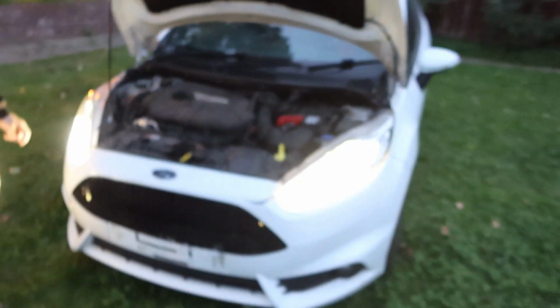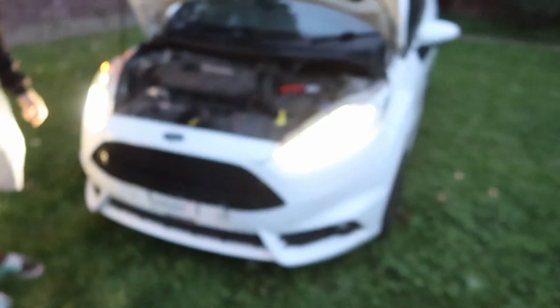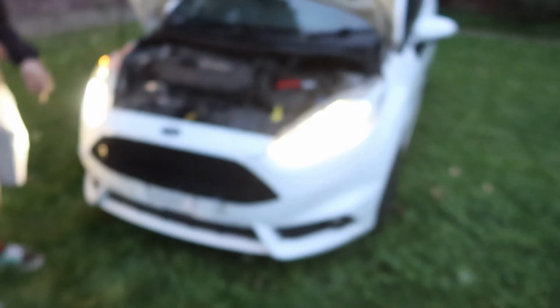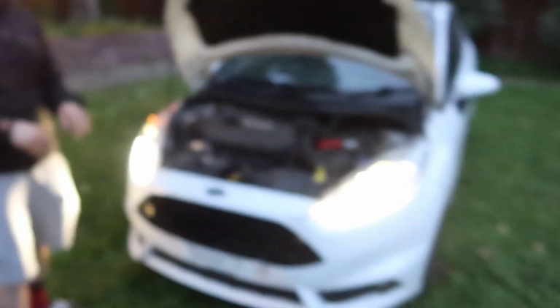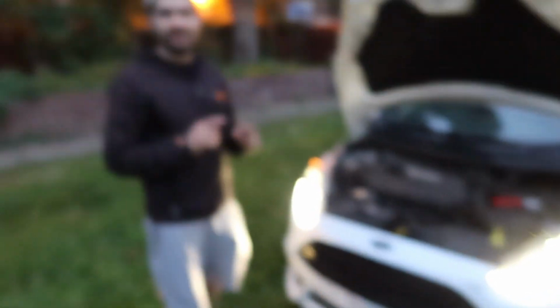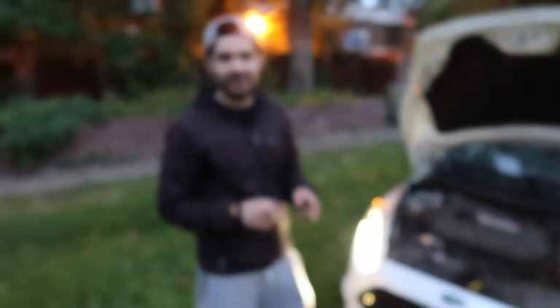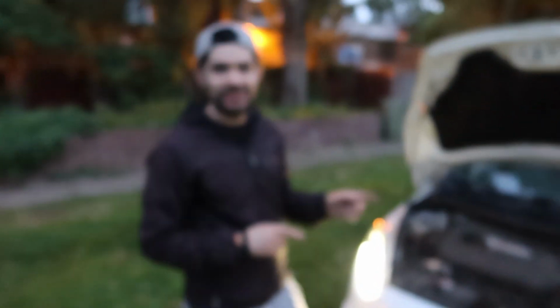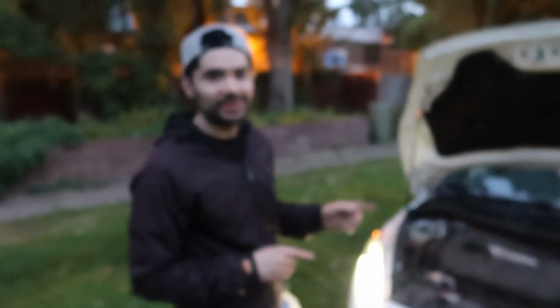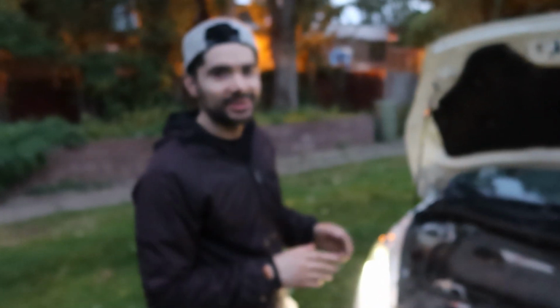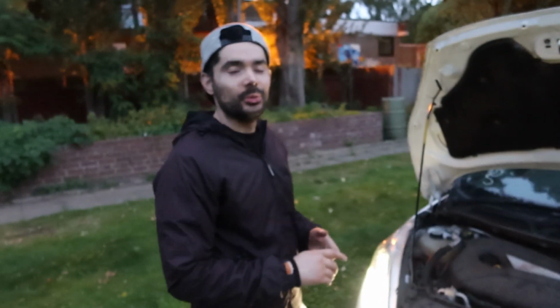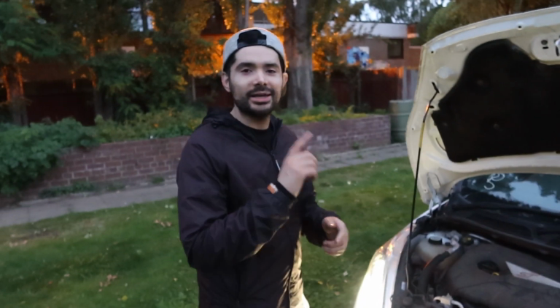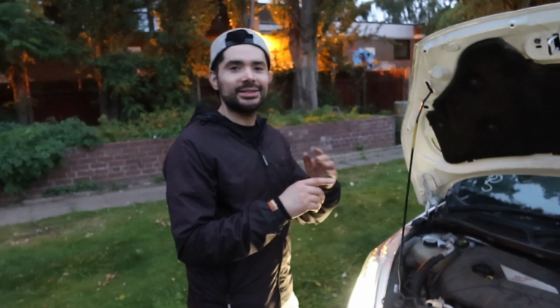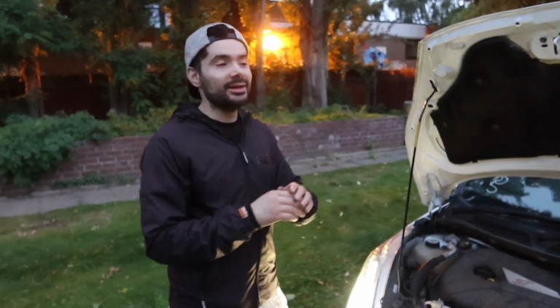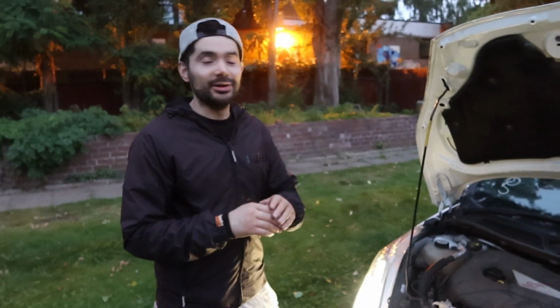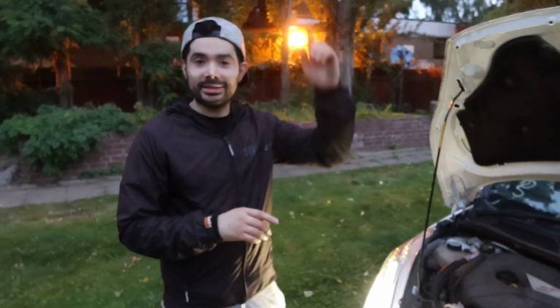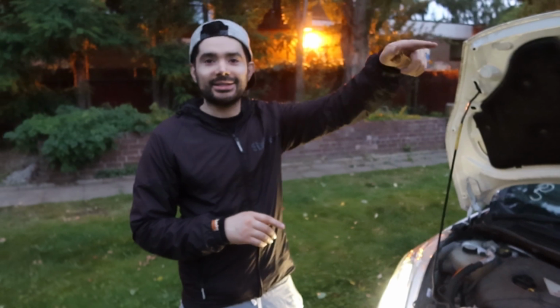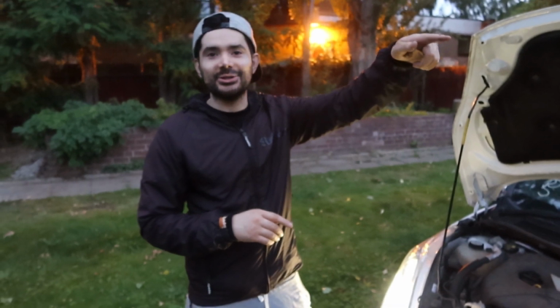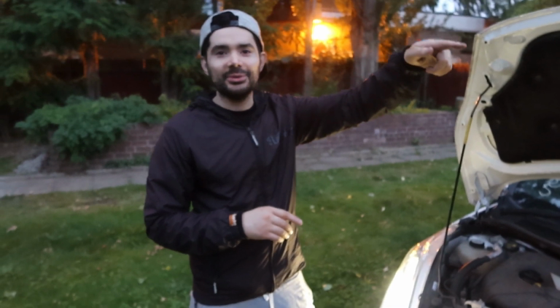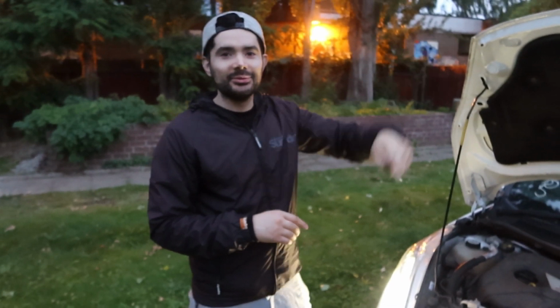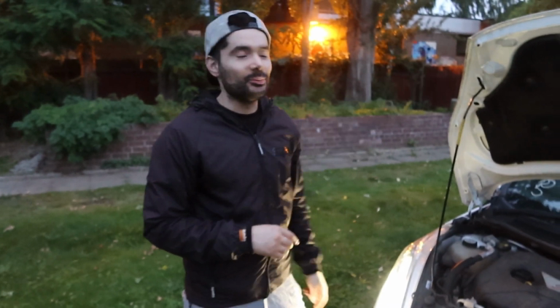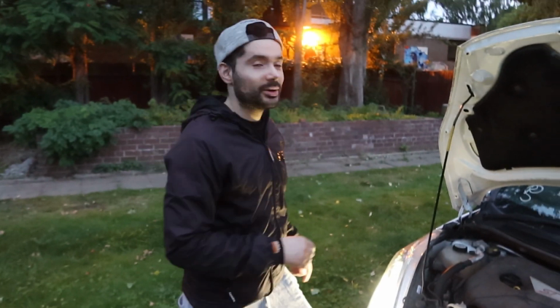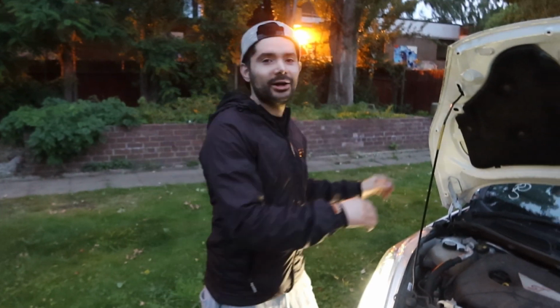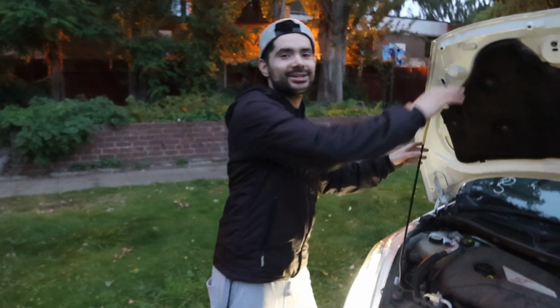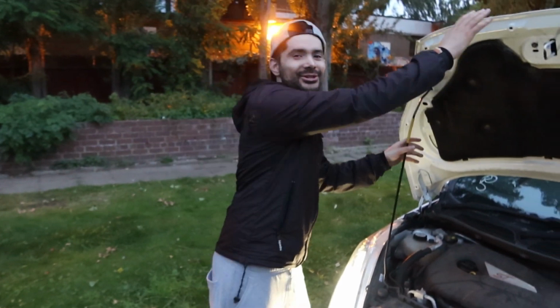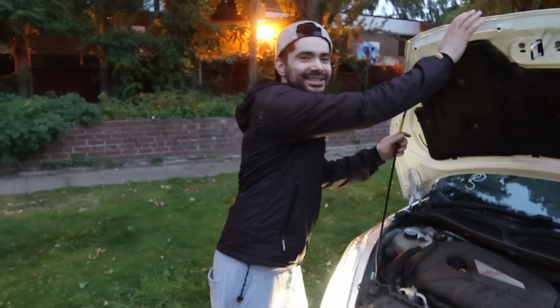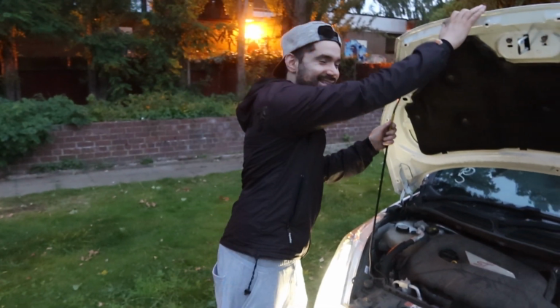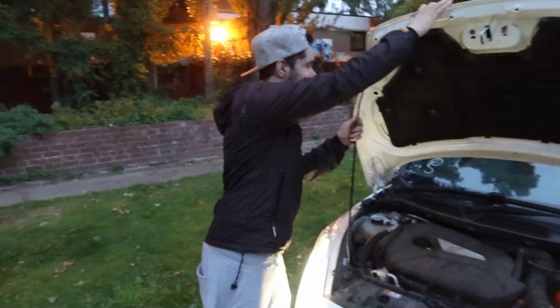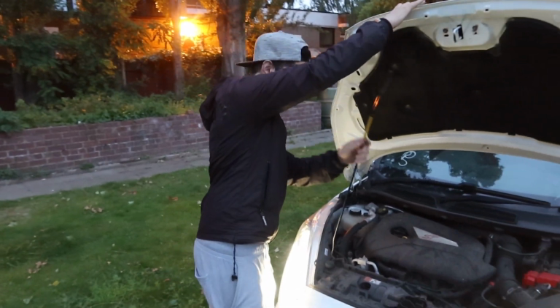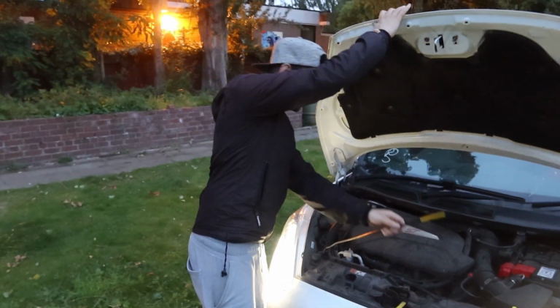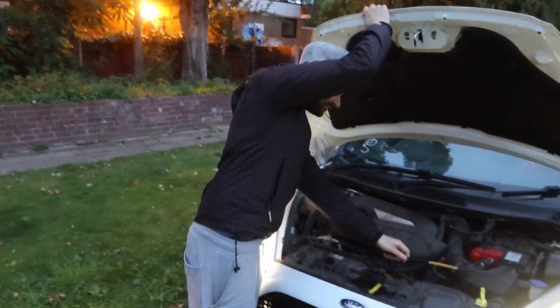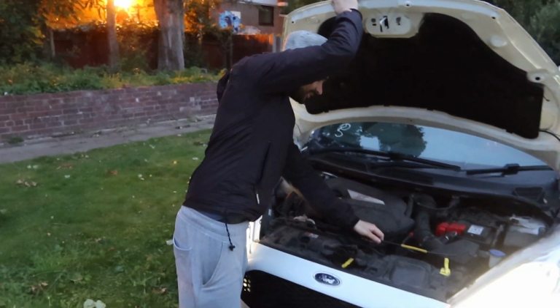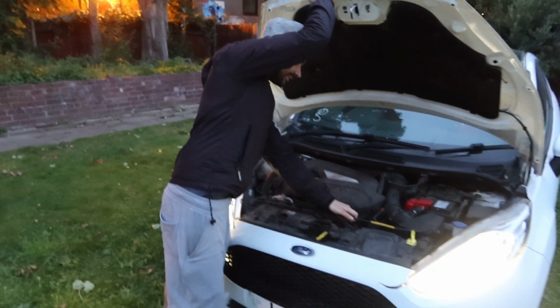Let us know if you want to see the ST face the GTR - we'll give the ST a 10-second head start and do a one-mile drag. I reckon the GTR would still love it though.